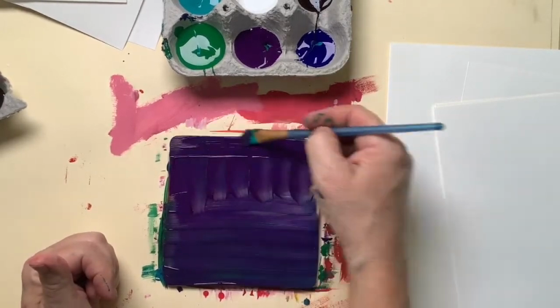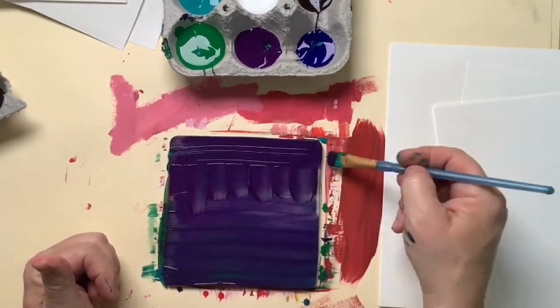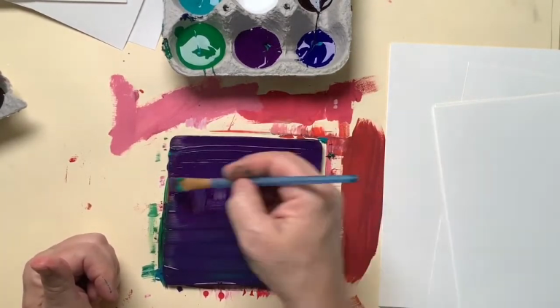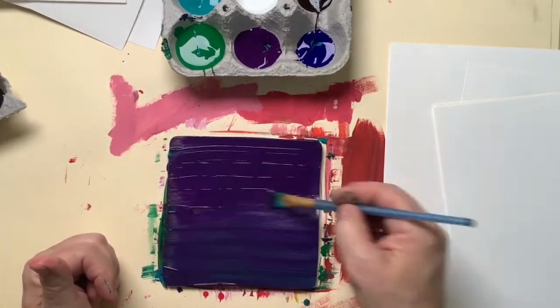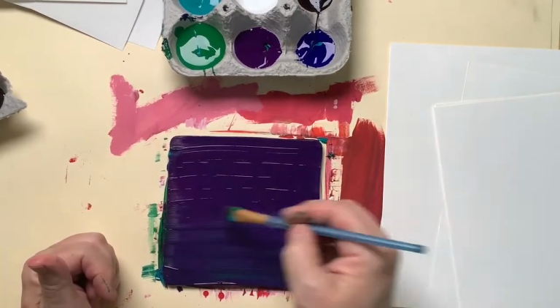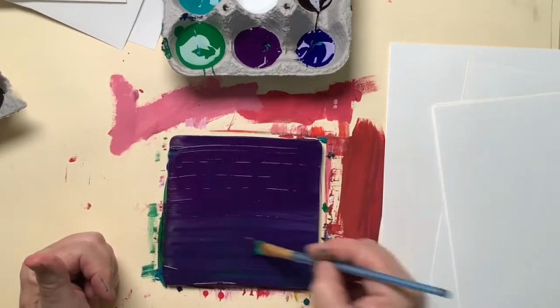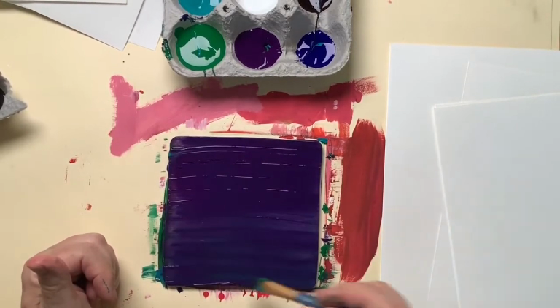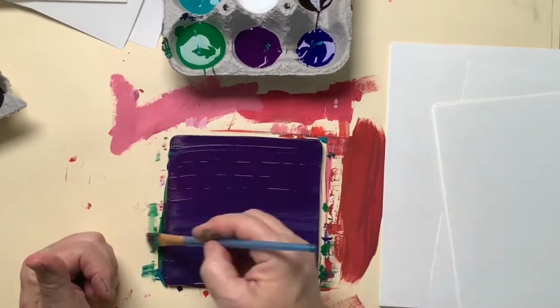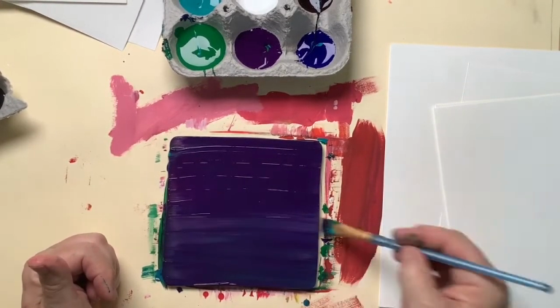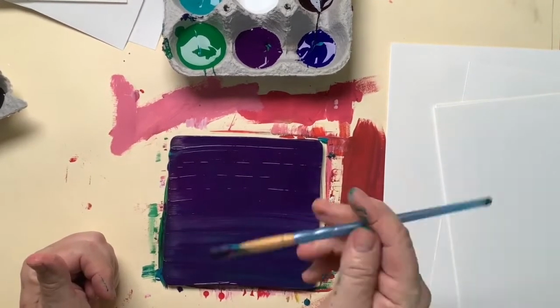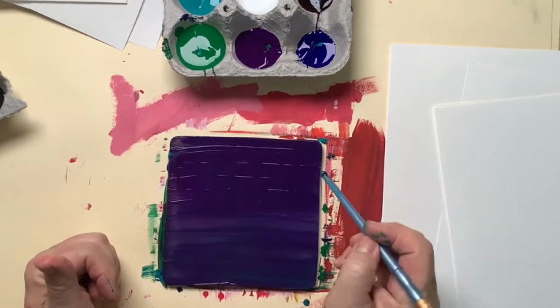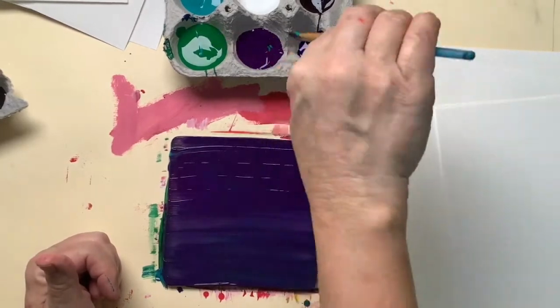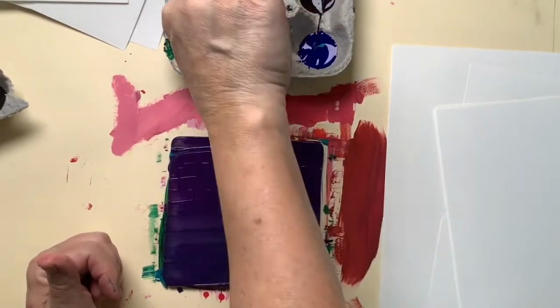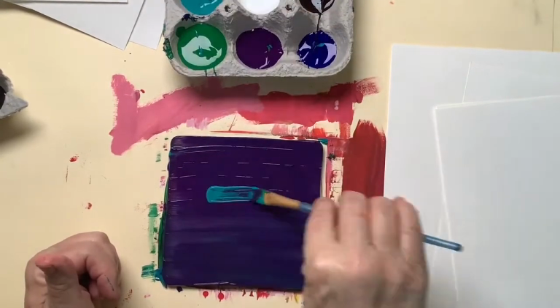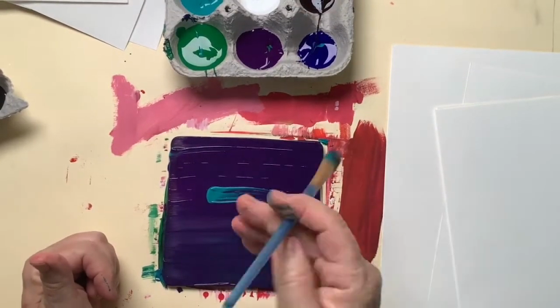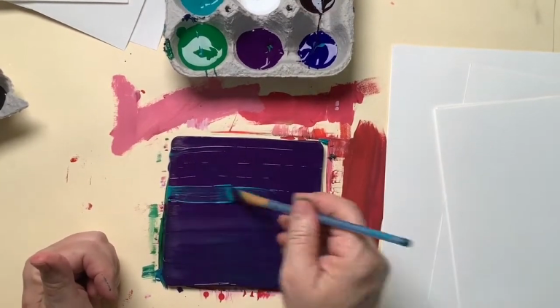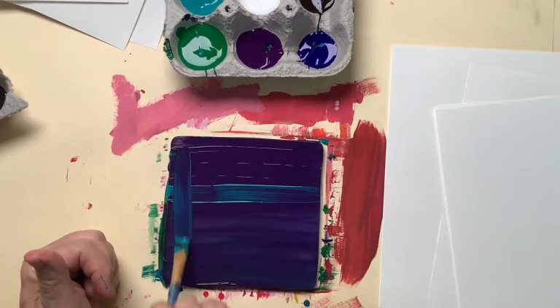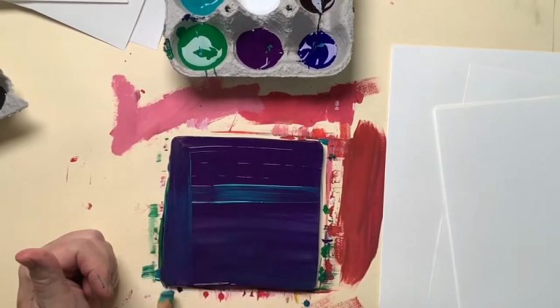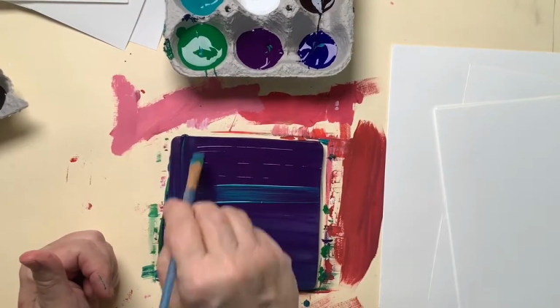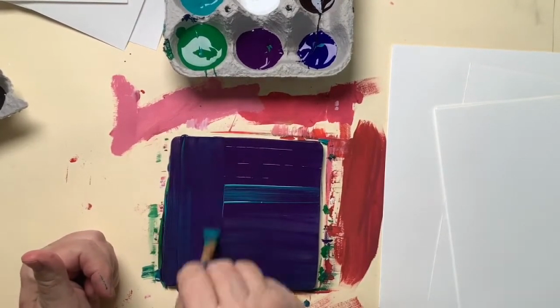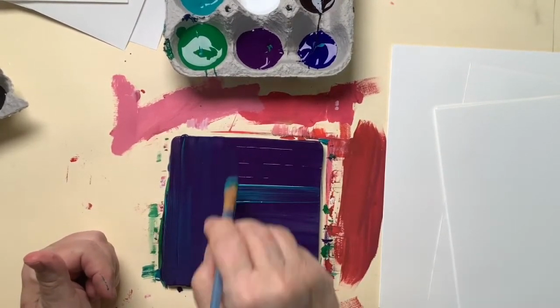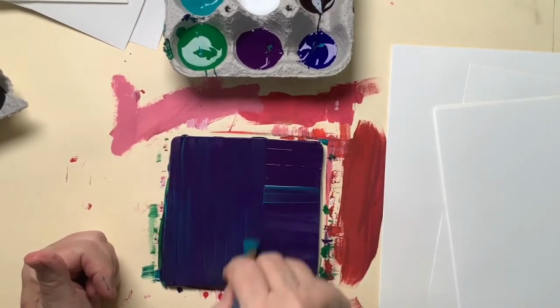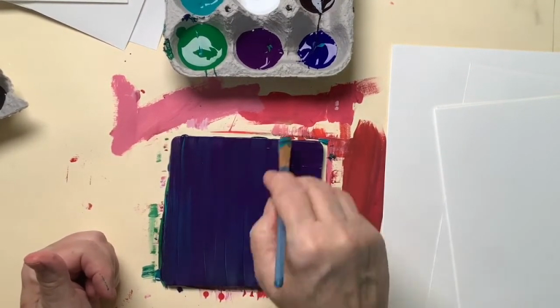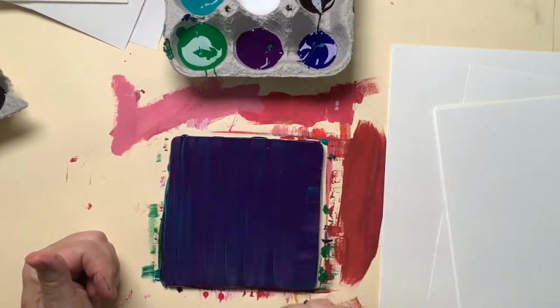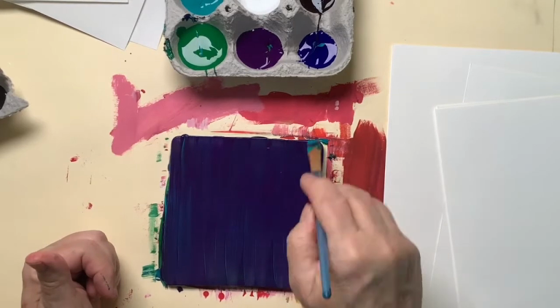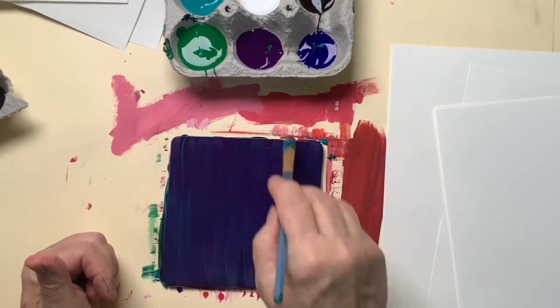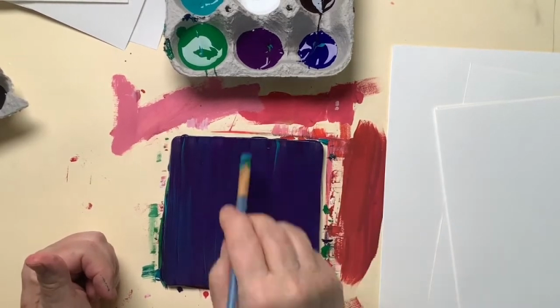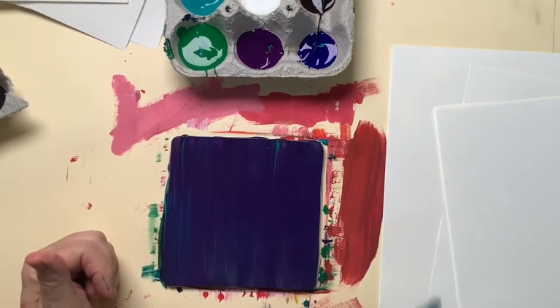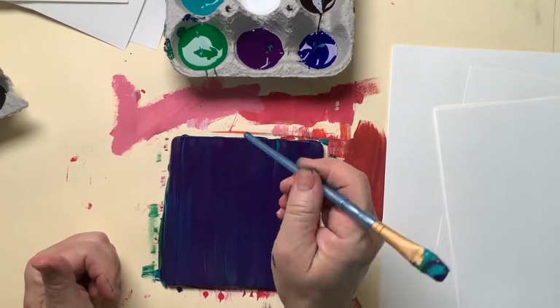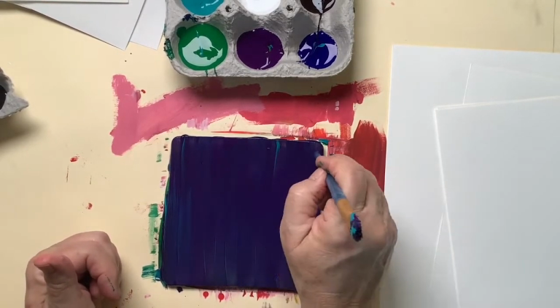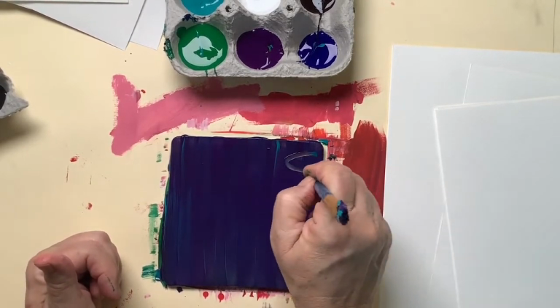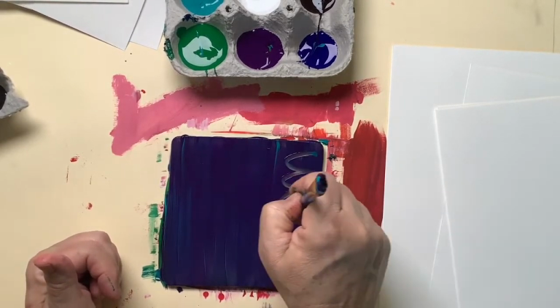This time I'm doing a purple, and I think I'm going to add a little teal in with it. I'm going to make this one look like scales.